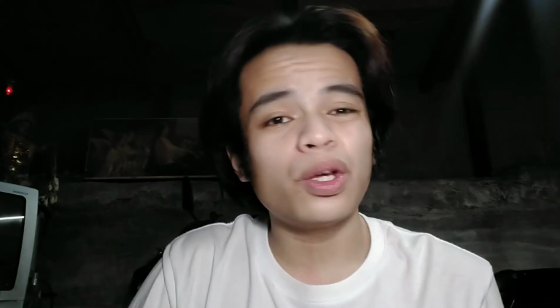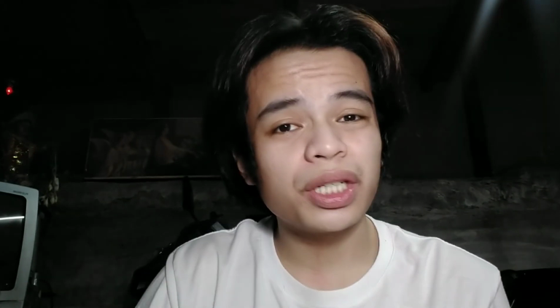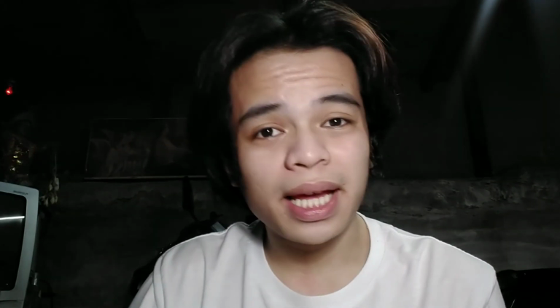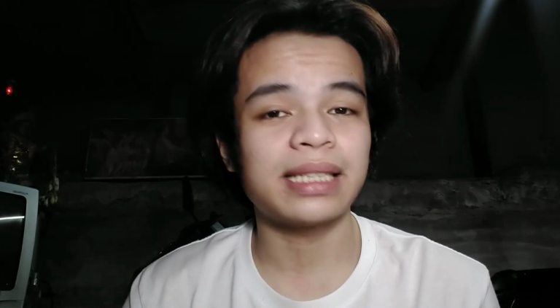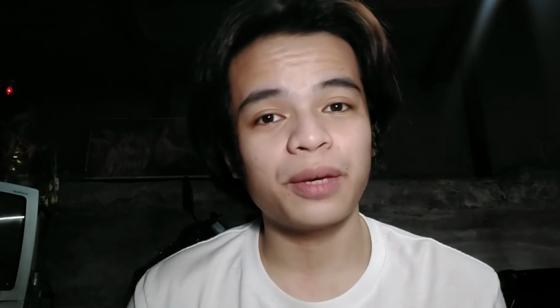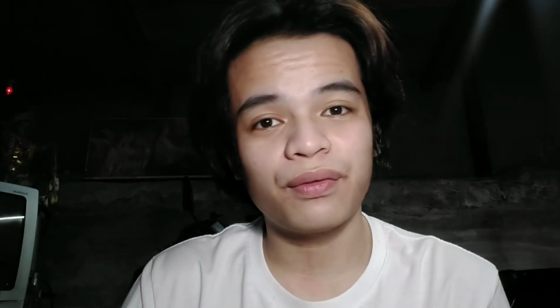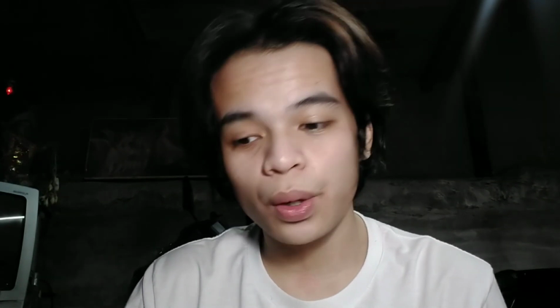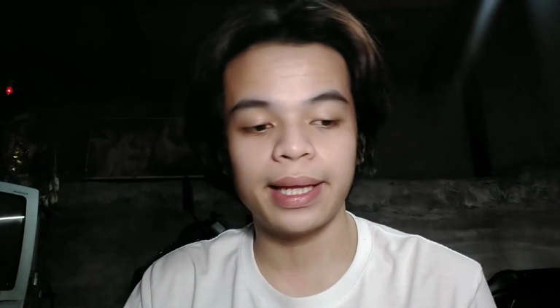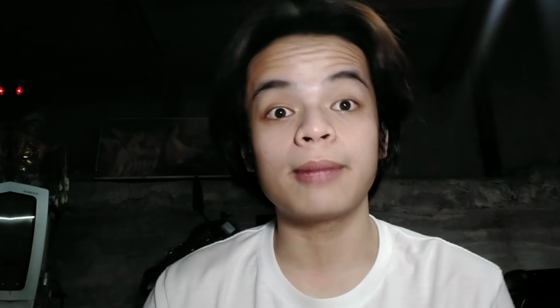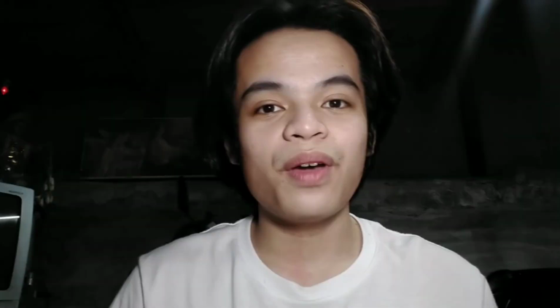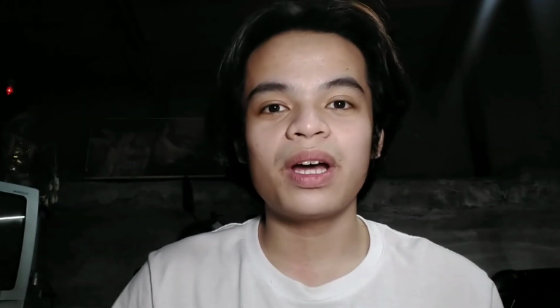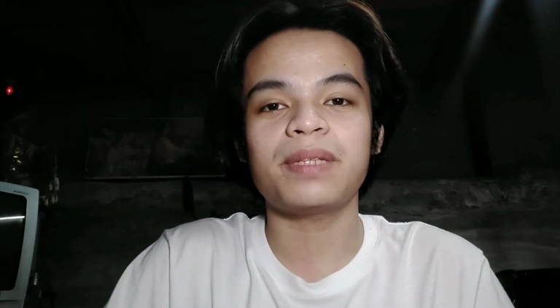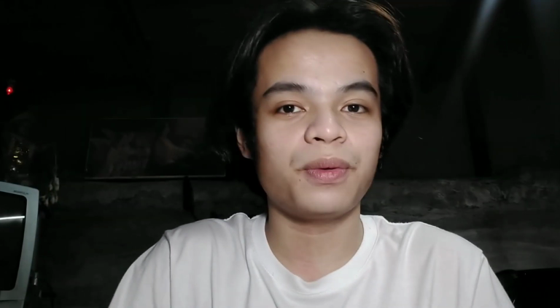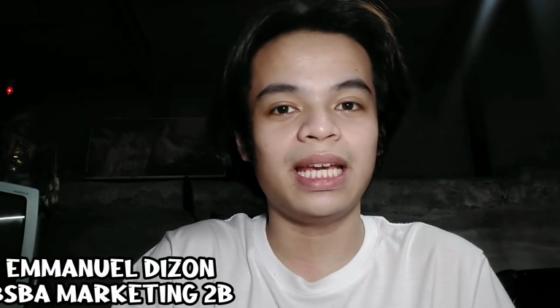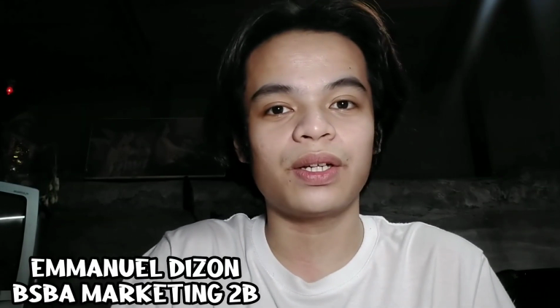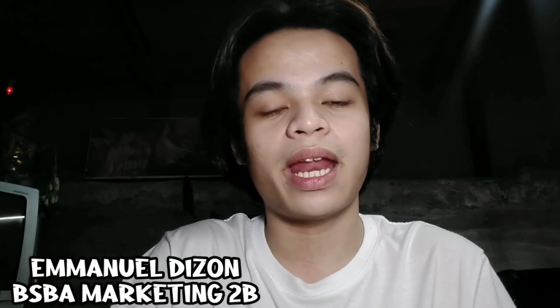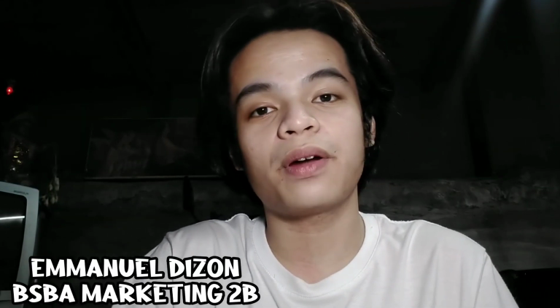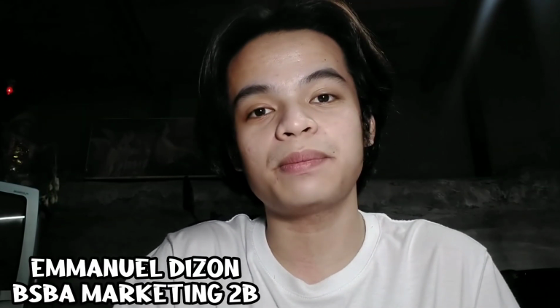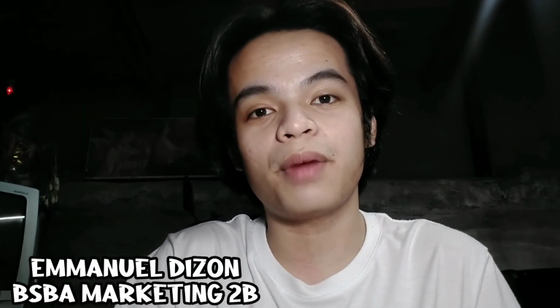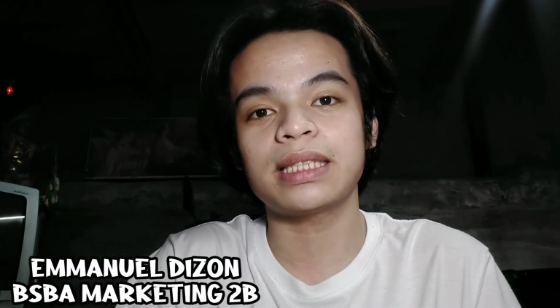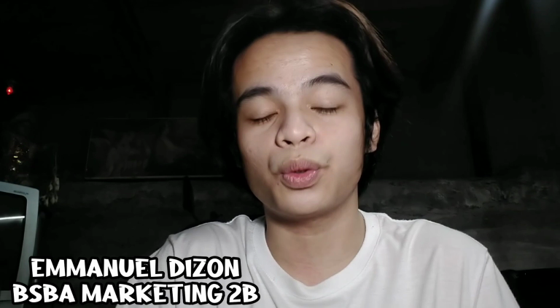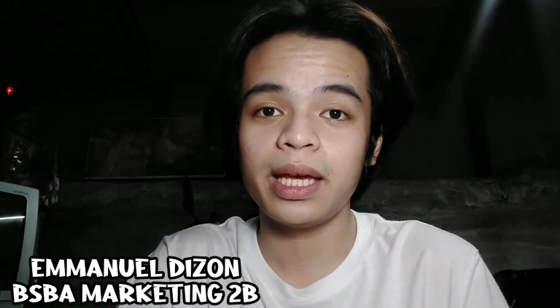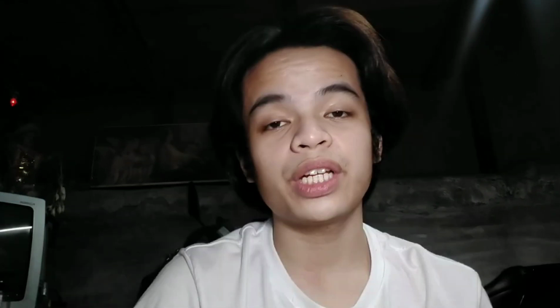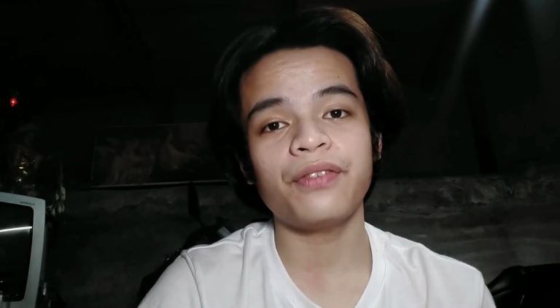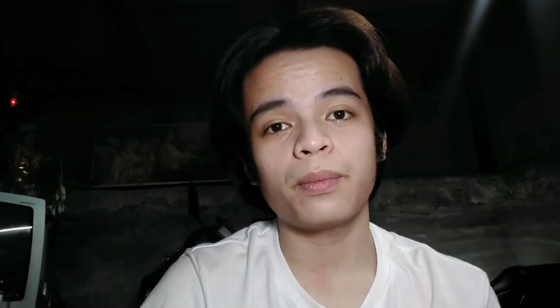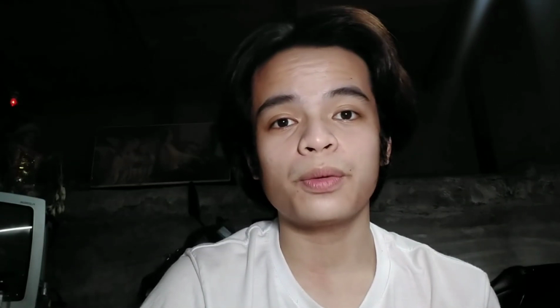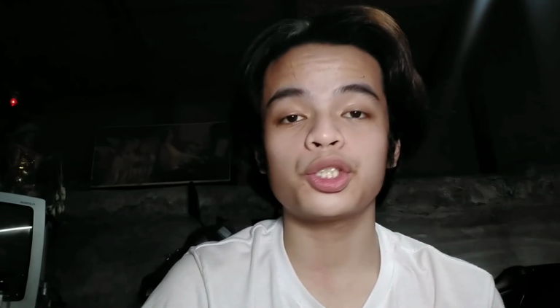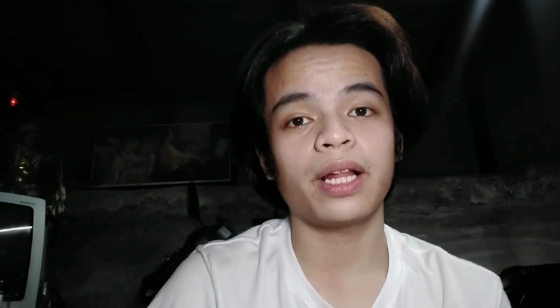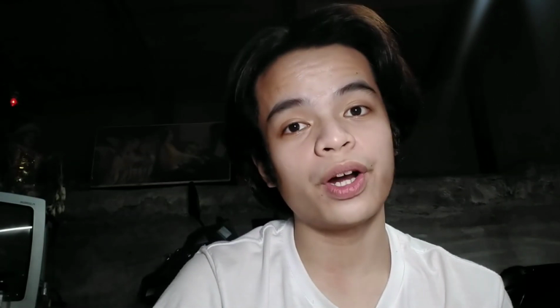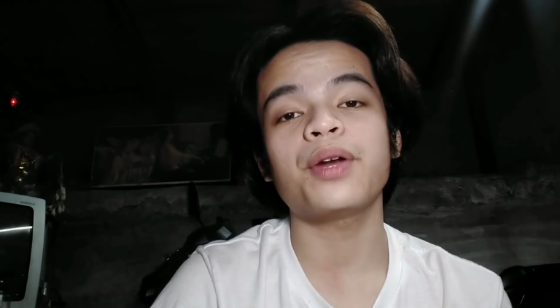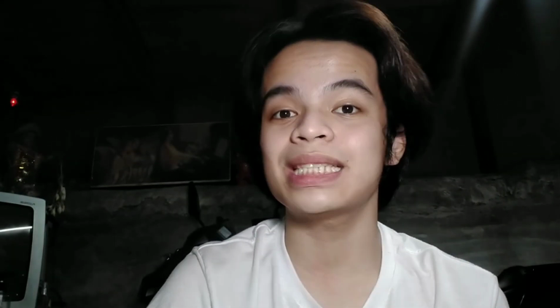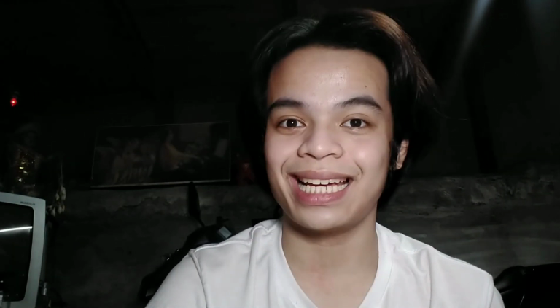You know the drill — I'm going to make another video. Hello, everyone. My name is Emanuel A. and I'm from the FBA Marketing Section 2B. For today's video, I'm going to make a tutorial for ribbon stick.